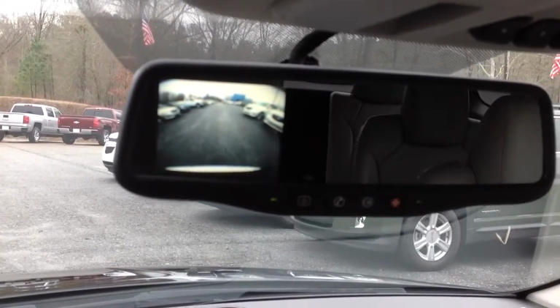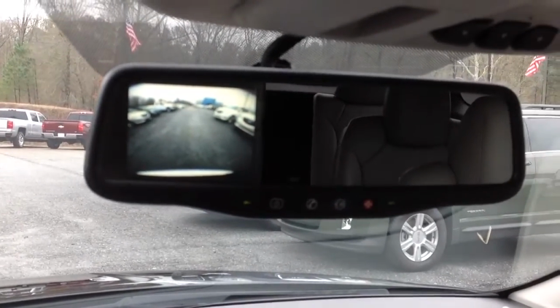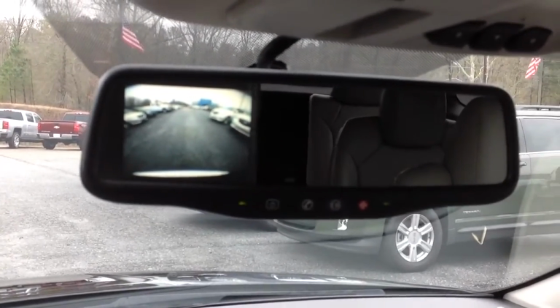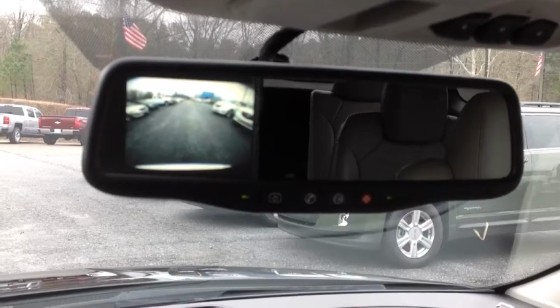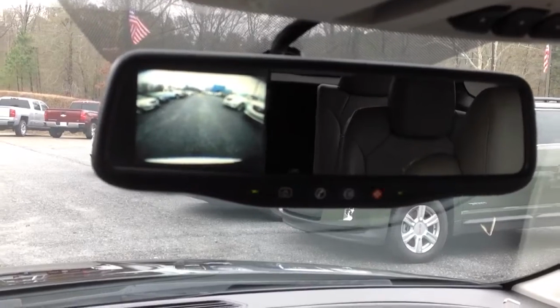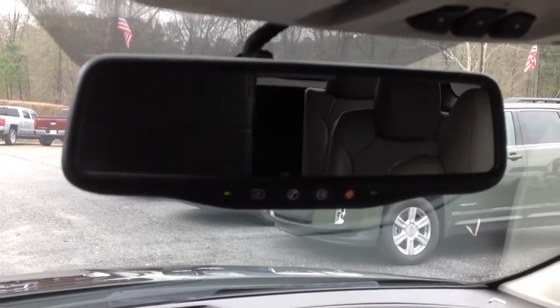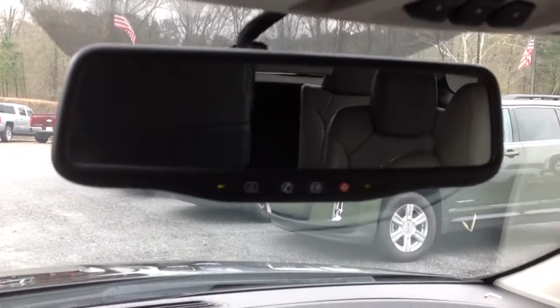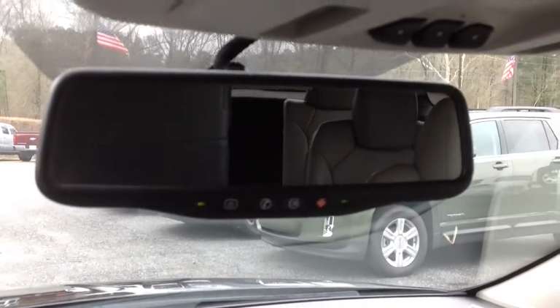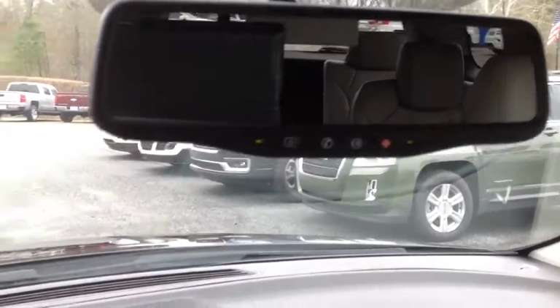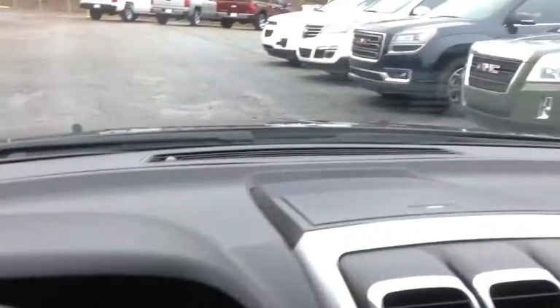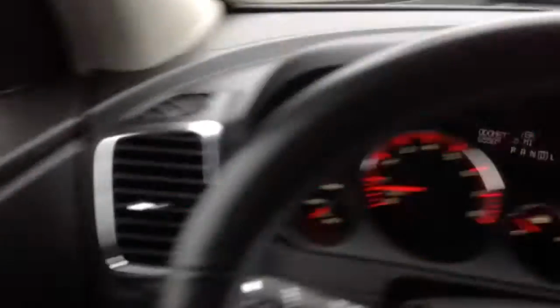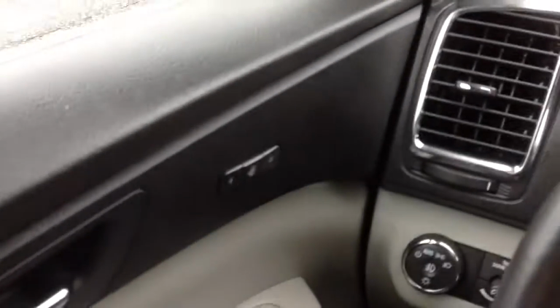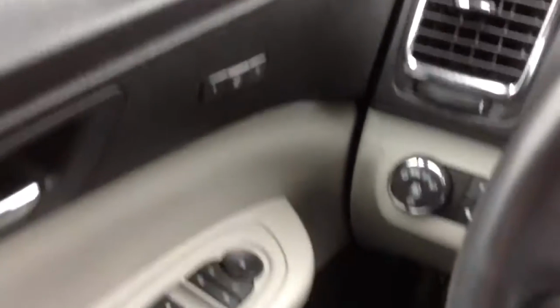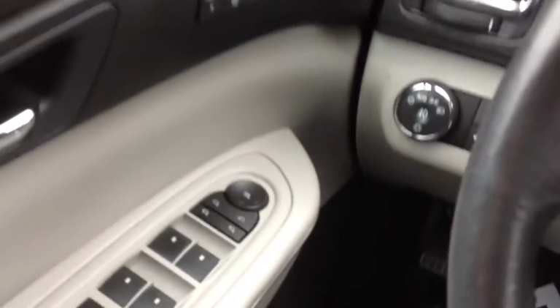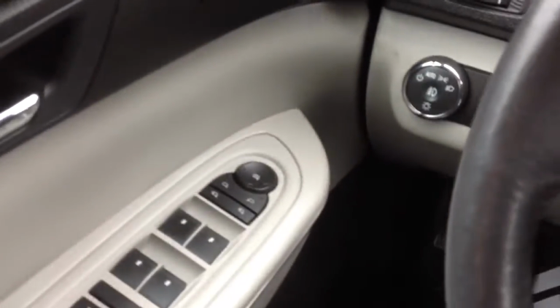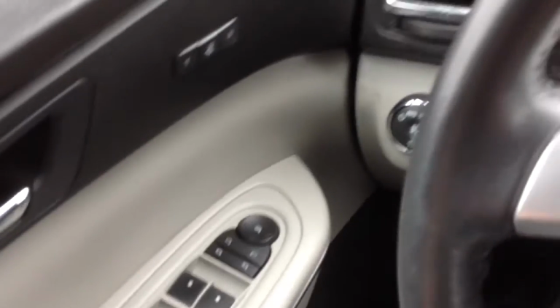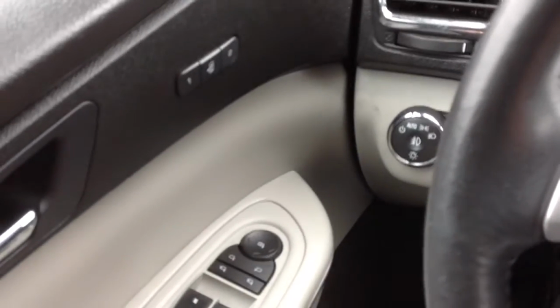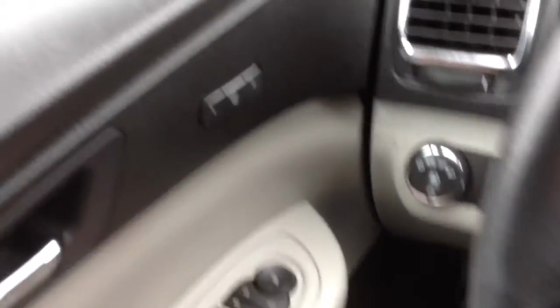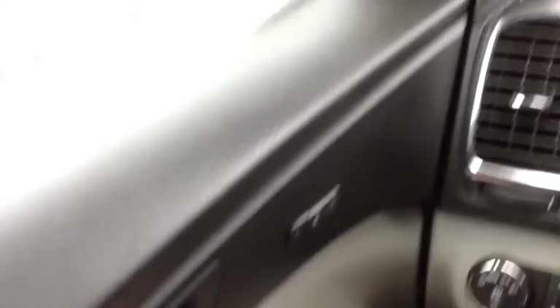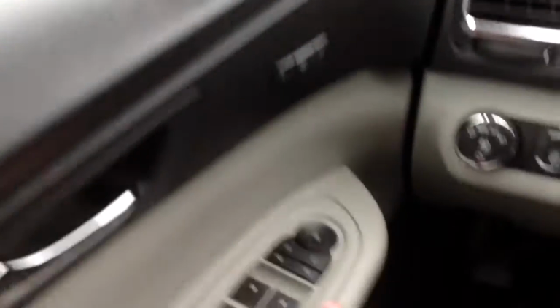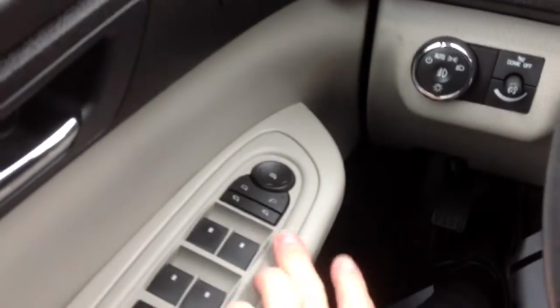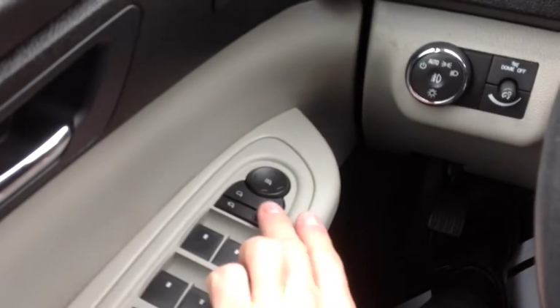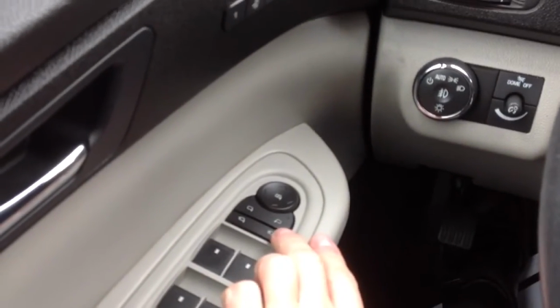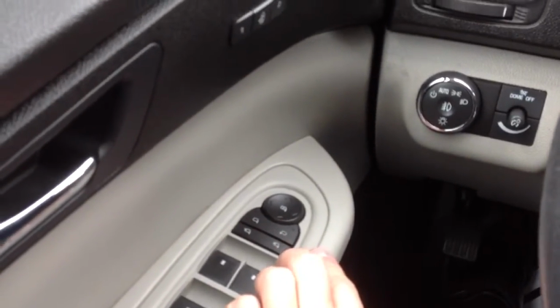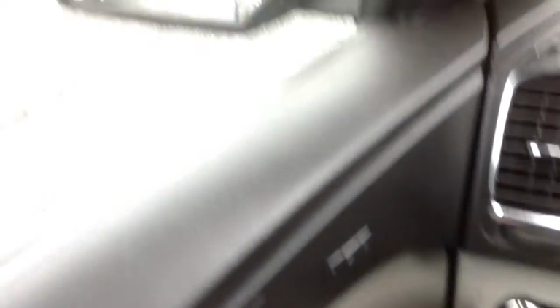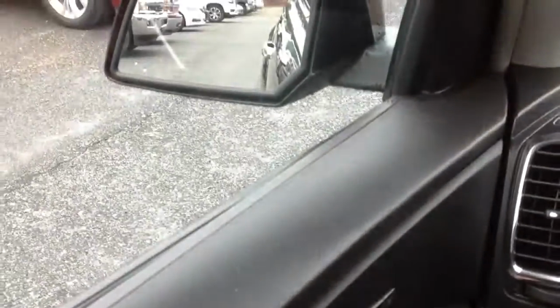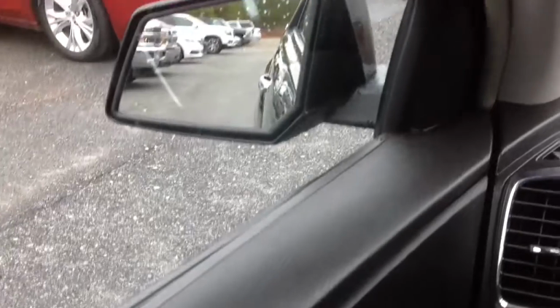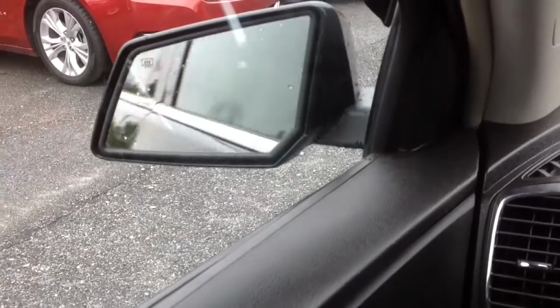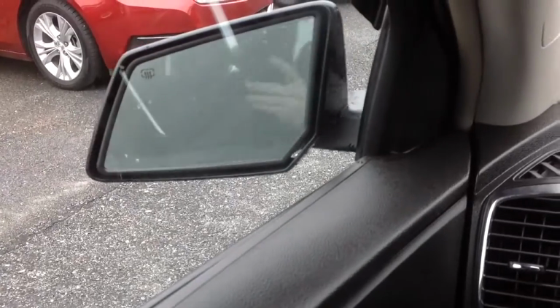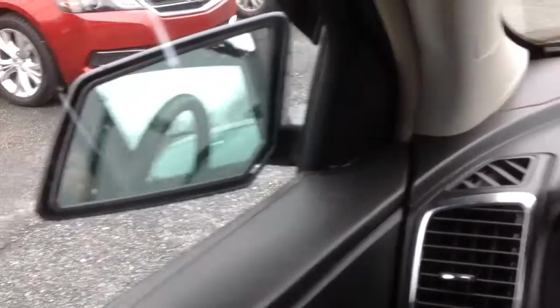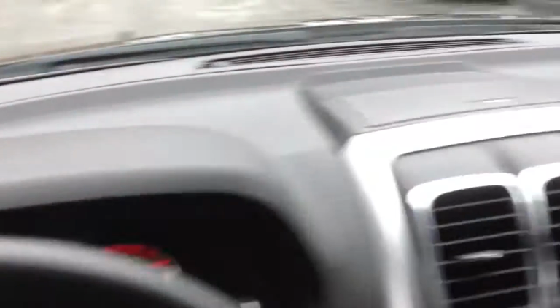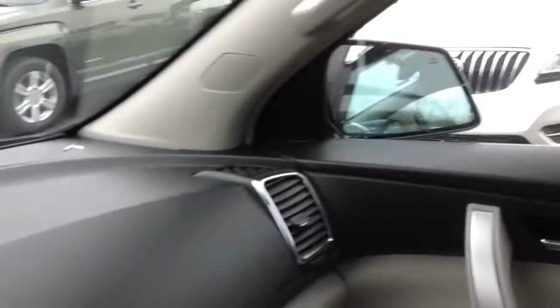The backup camera display goes away when not in use. Memory seats, rear mirrors, and side mirrors that you can close so no one will hit them.